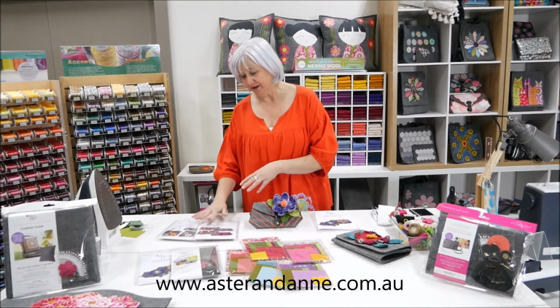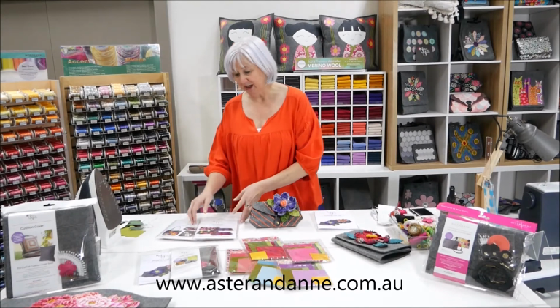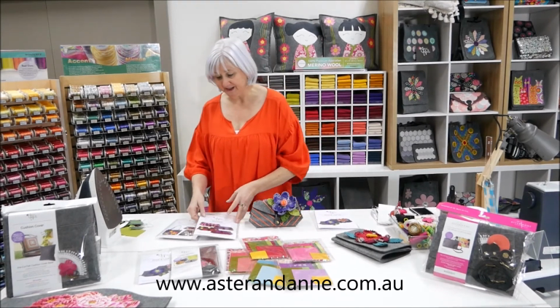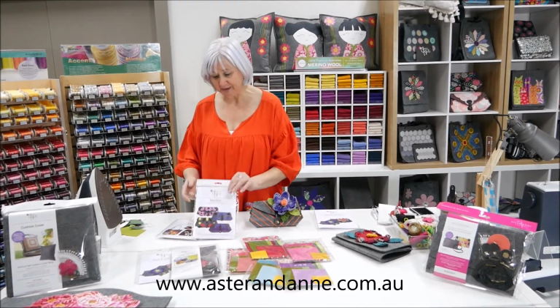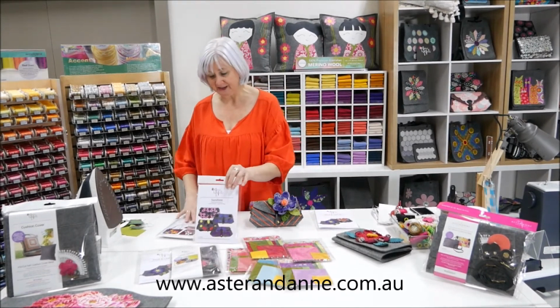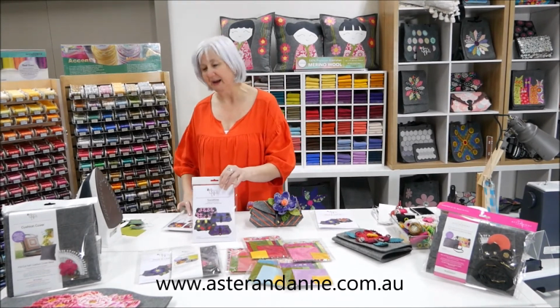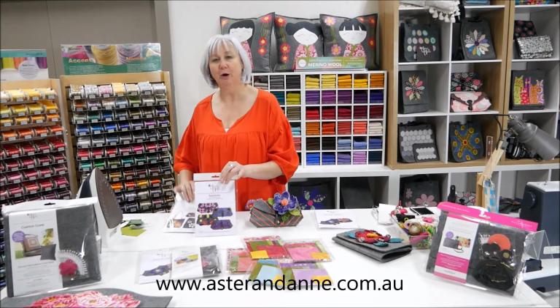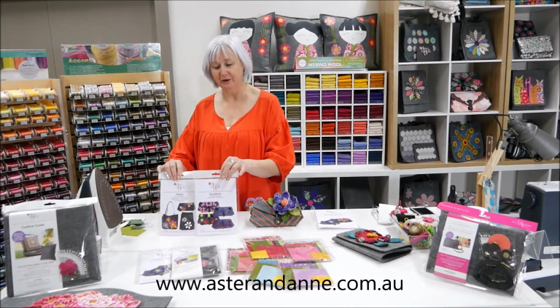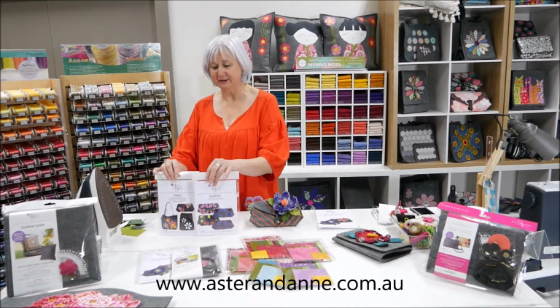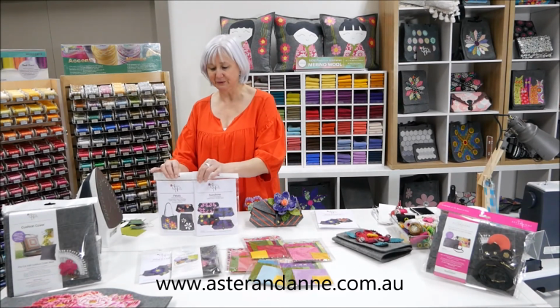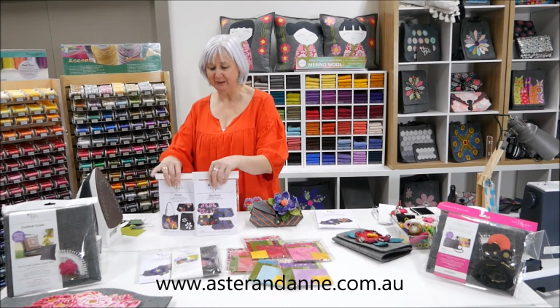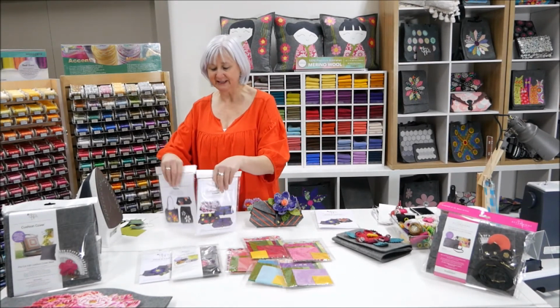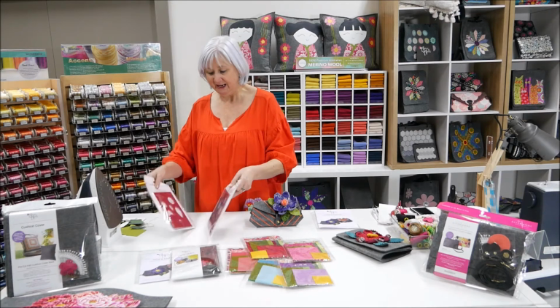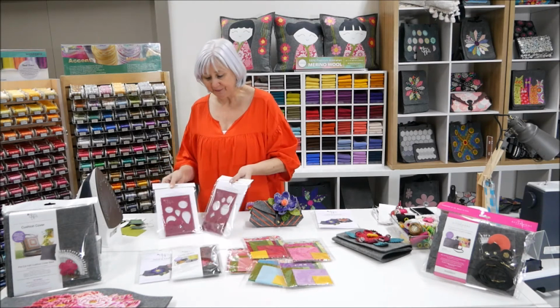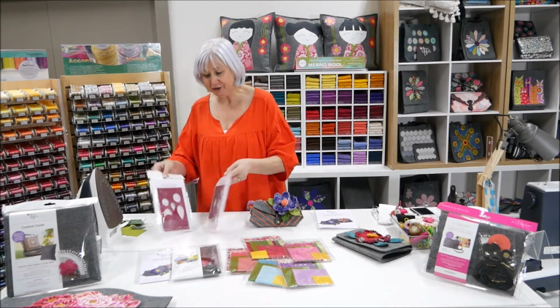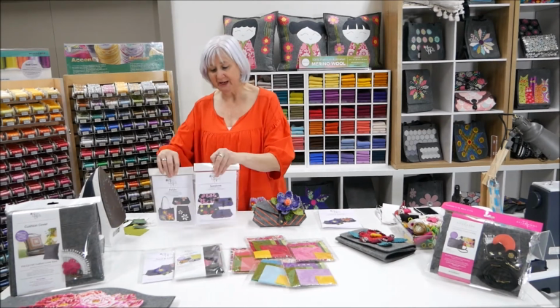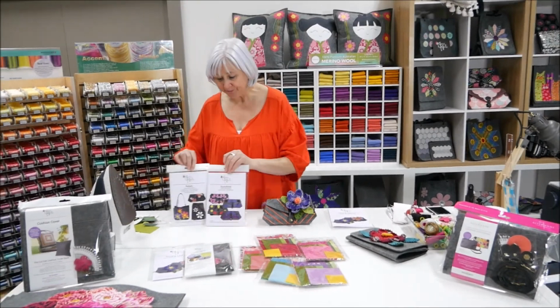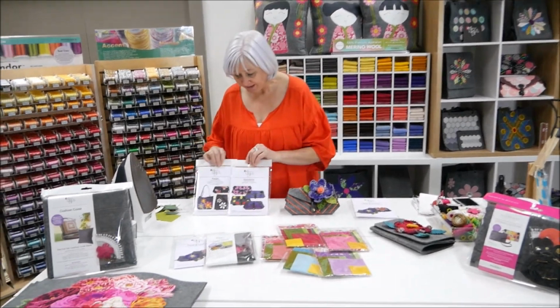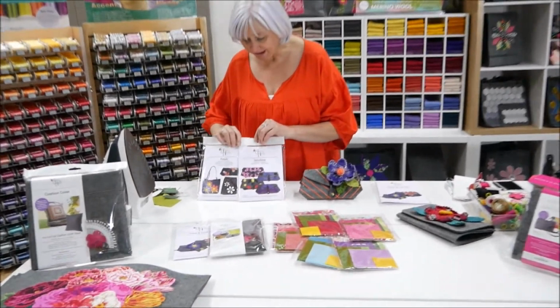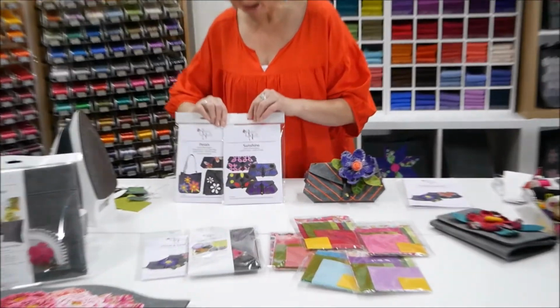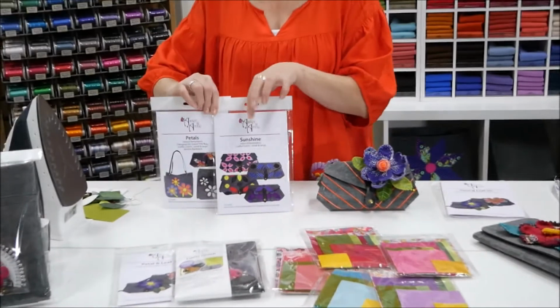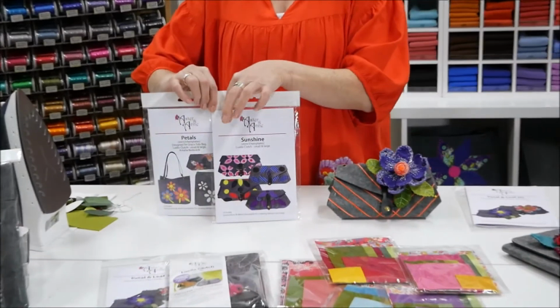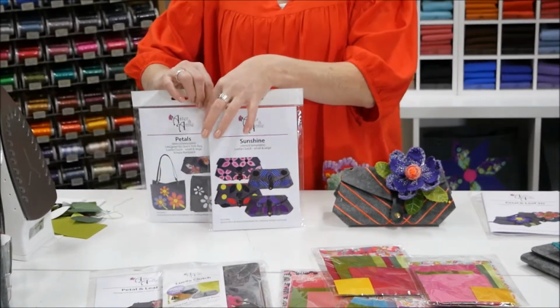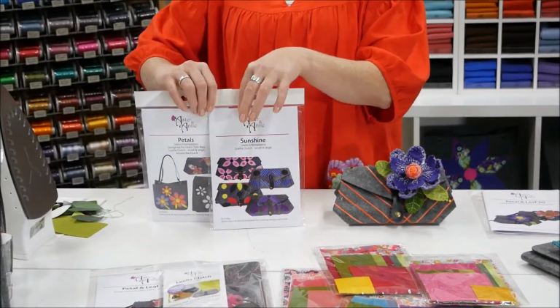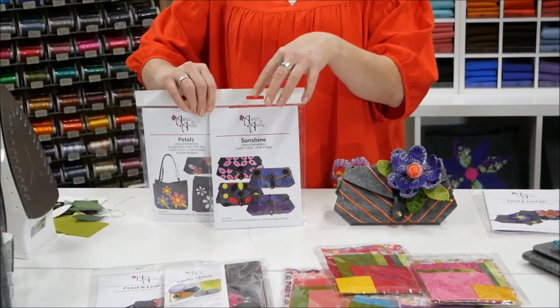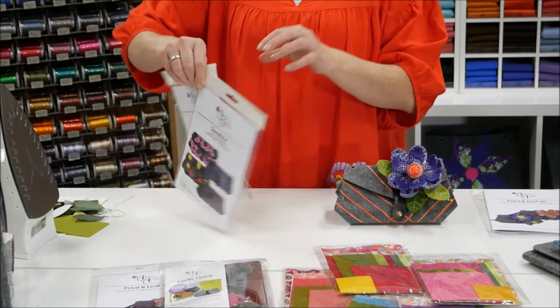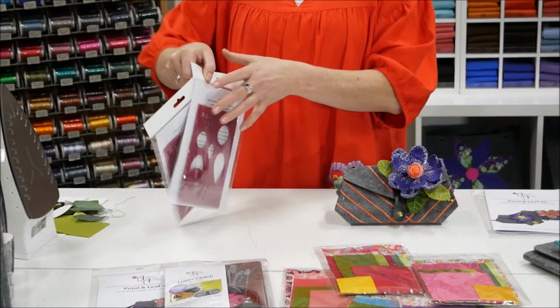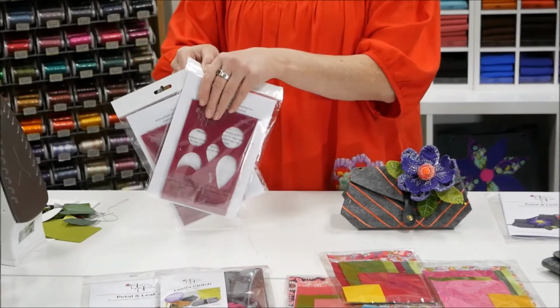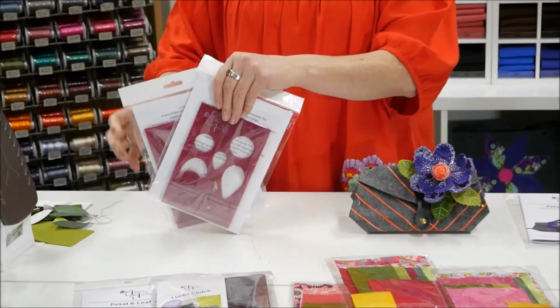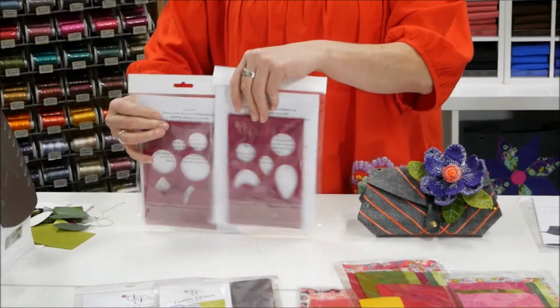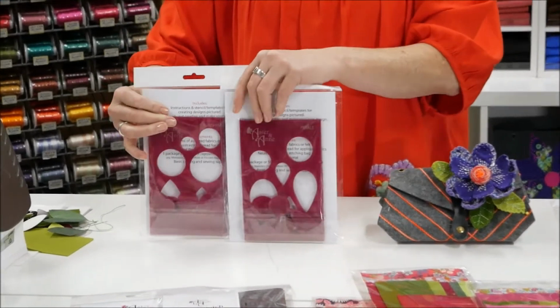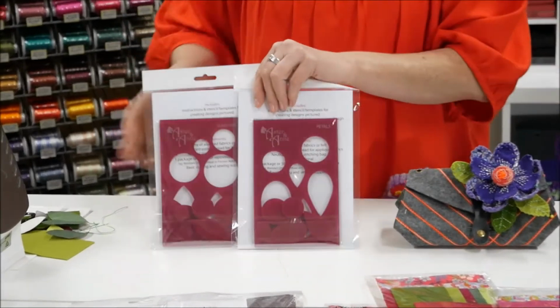We're also highlighting a whole bunch of stencils and templates. These two here I've actually used parts of to make these flowers.